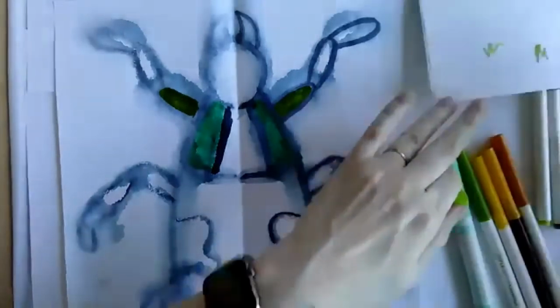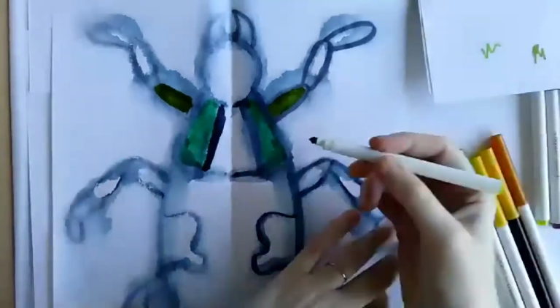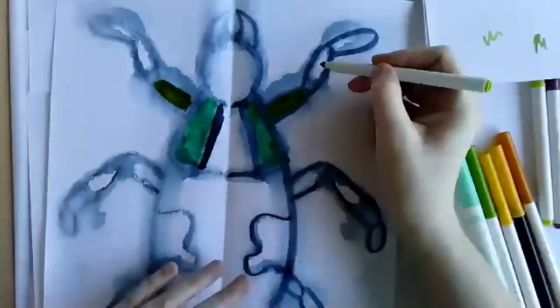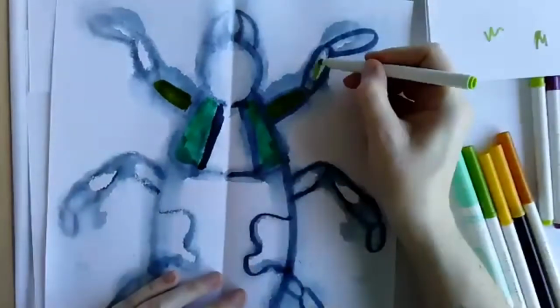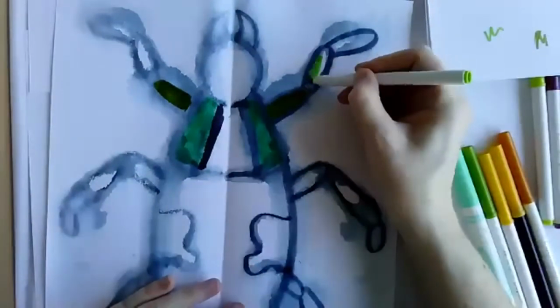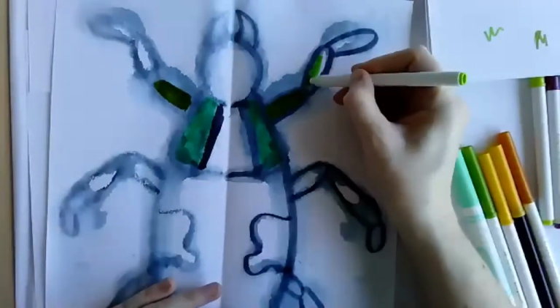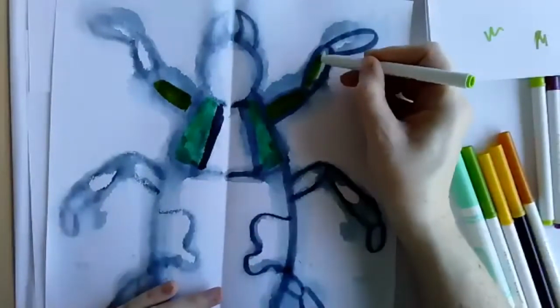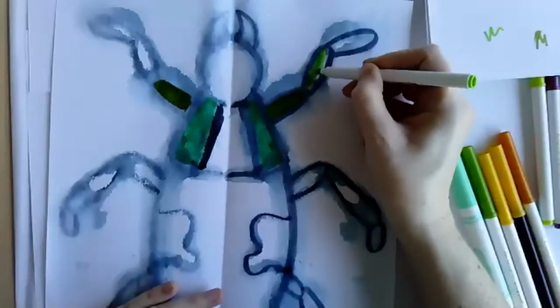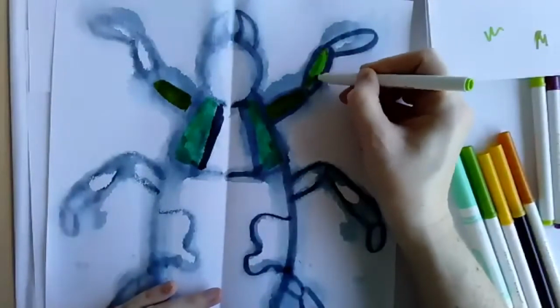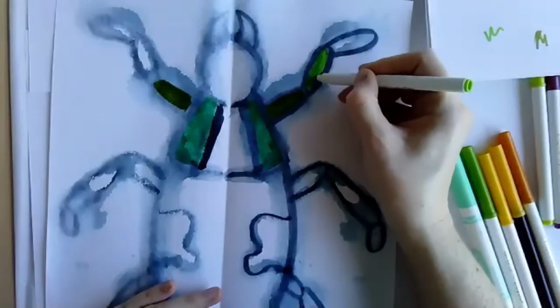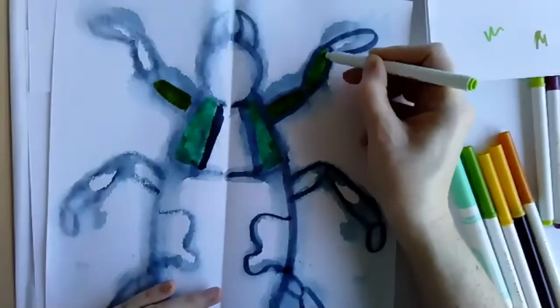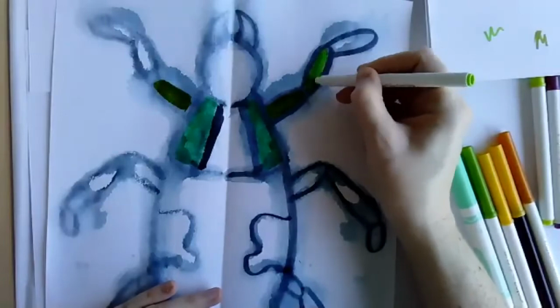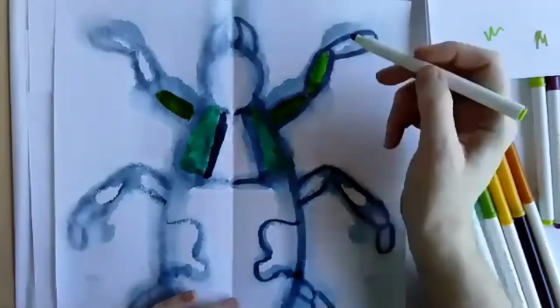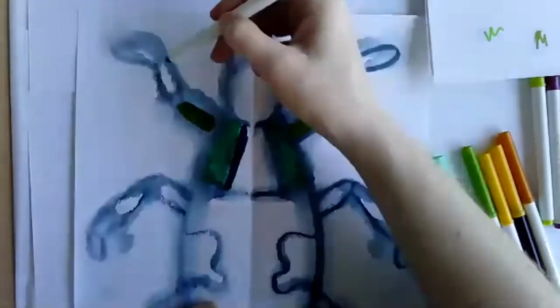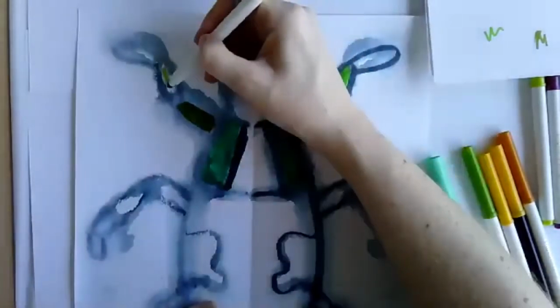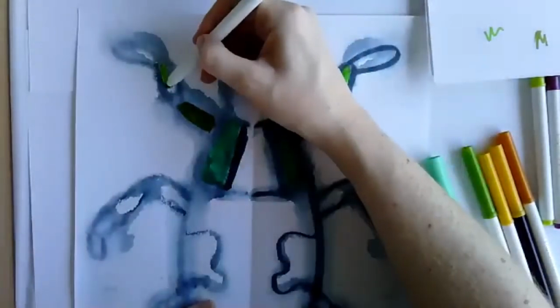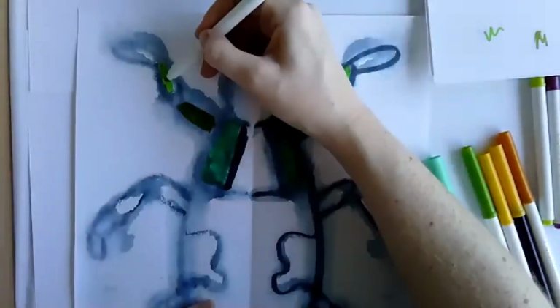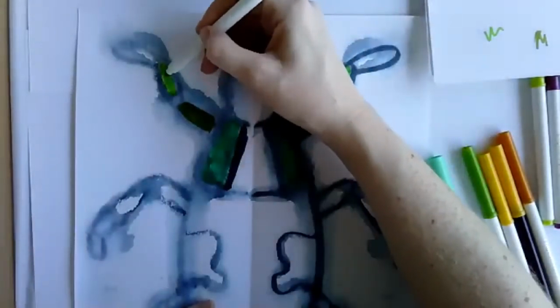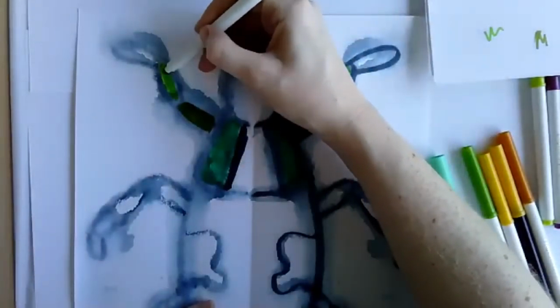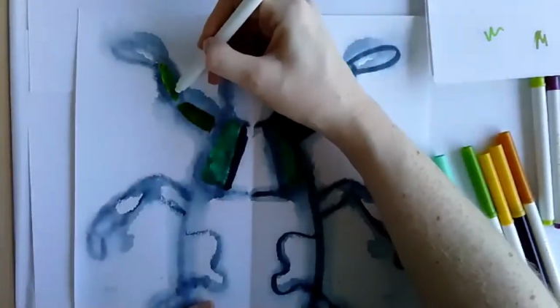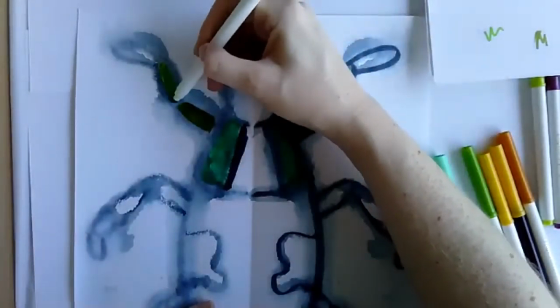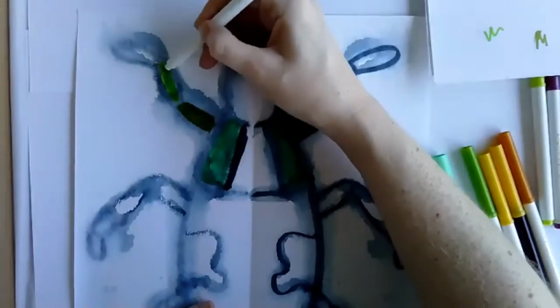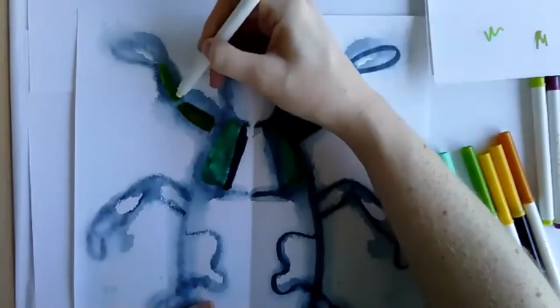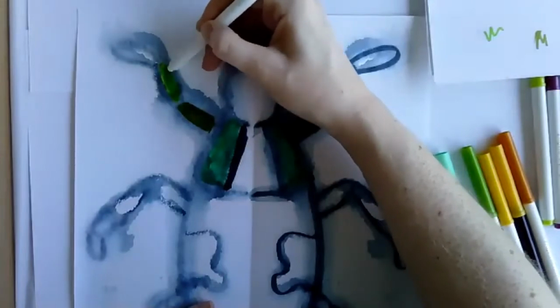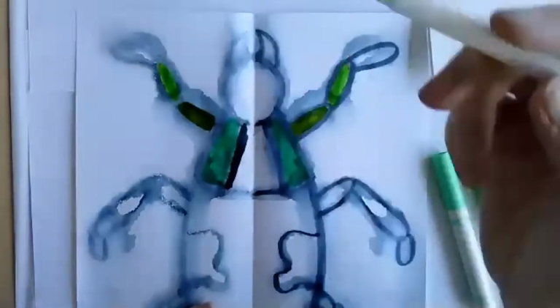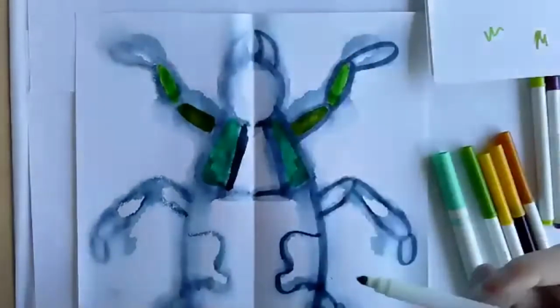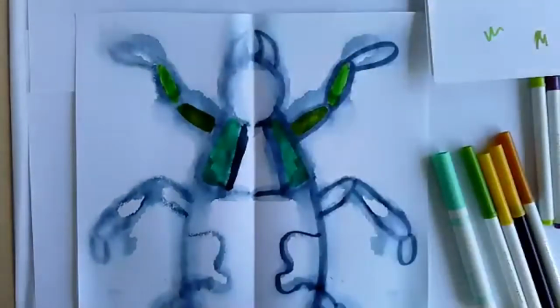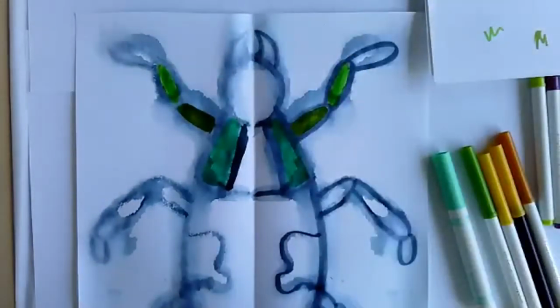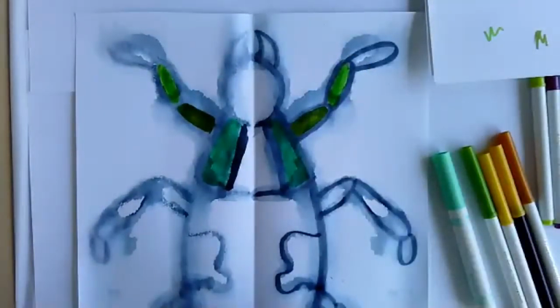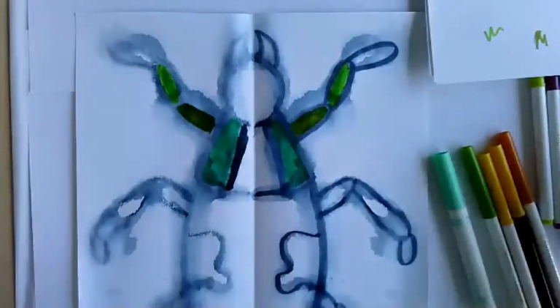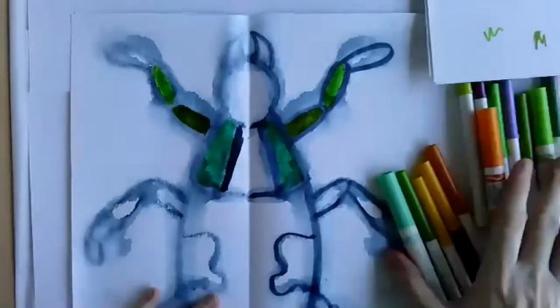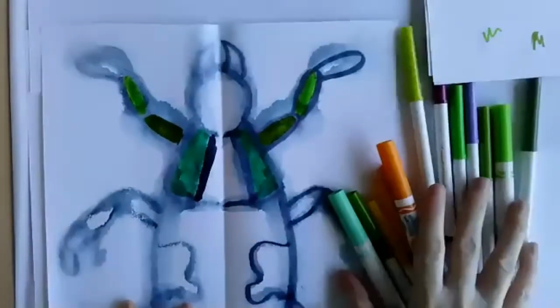Like I said, I'm using all the greens I have because I'm fascinated by all the green colors of beetles. In each section I'm picking a different shade of green because I happen to have a lot of greens.